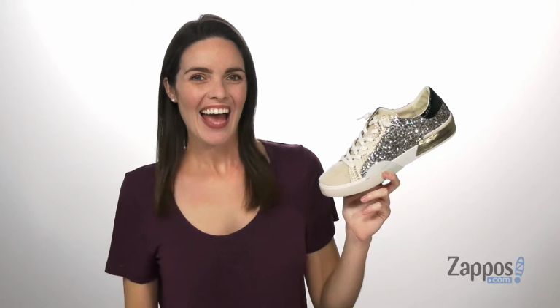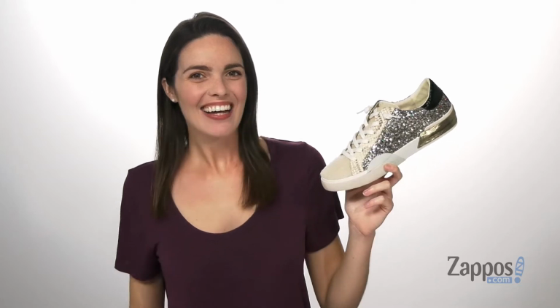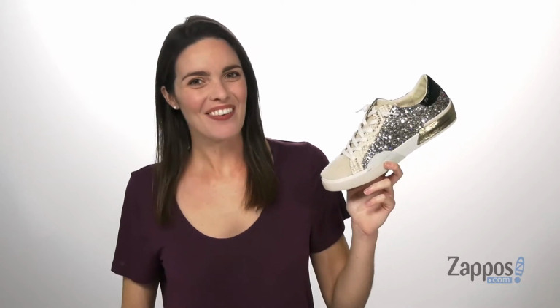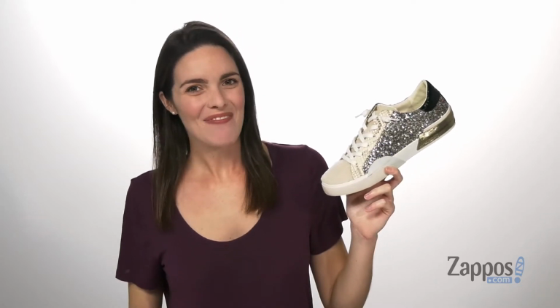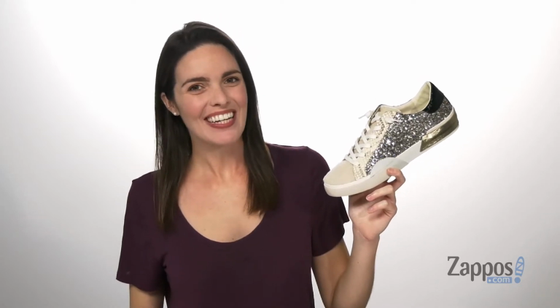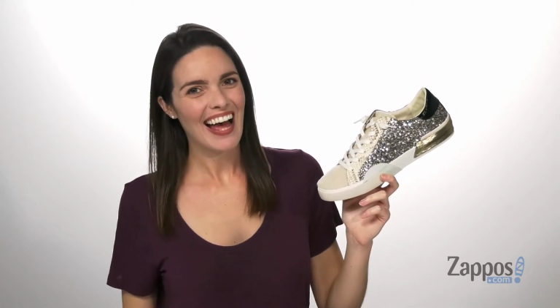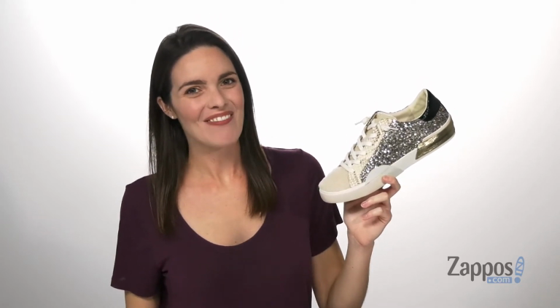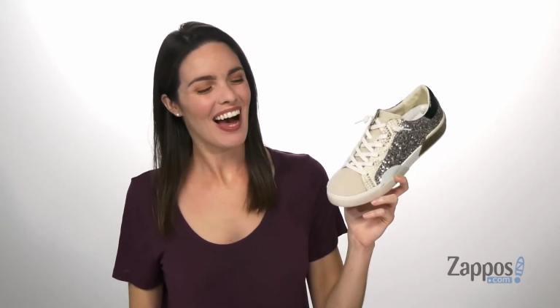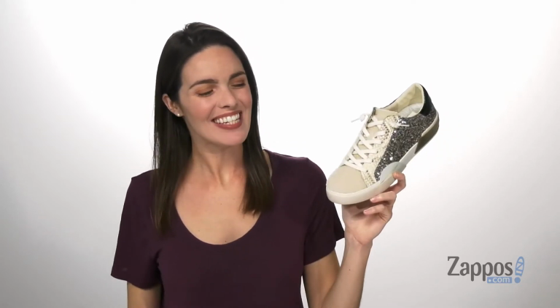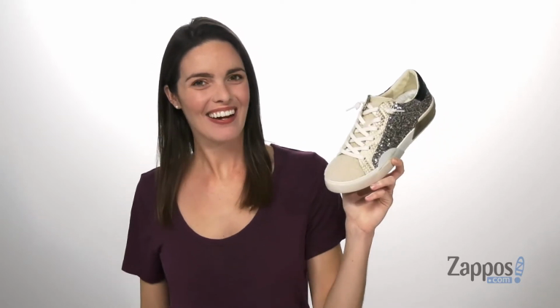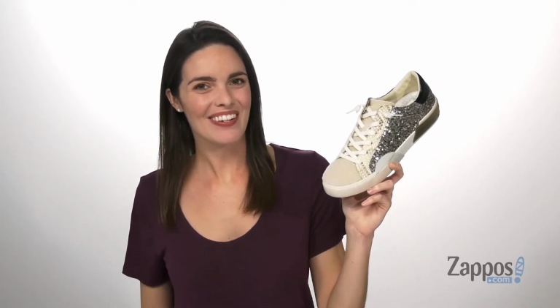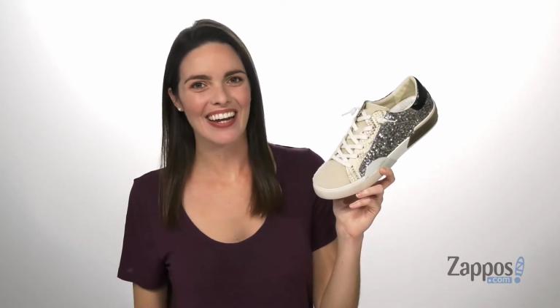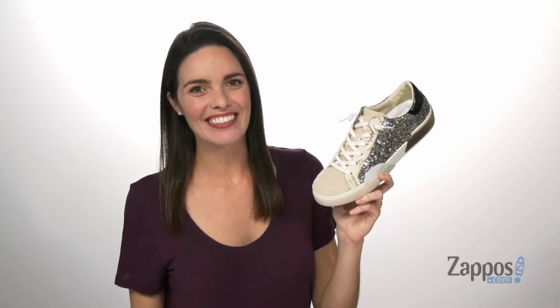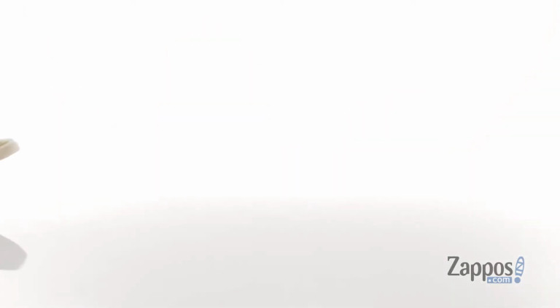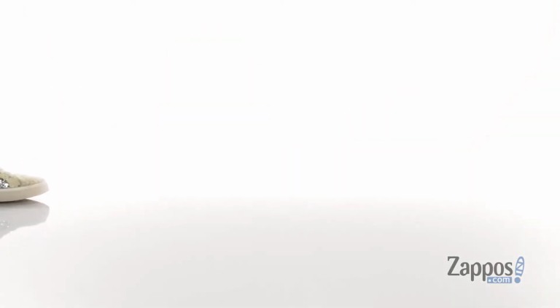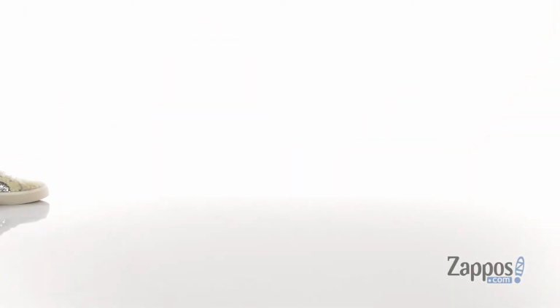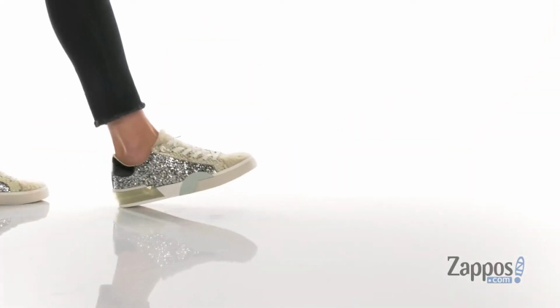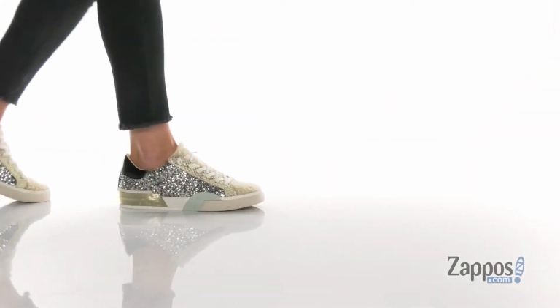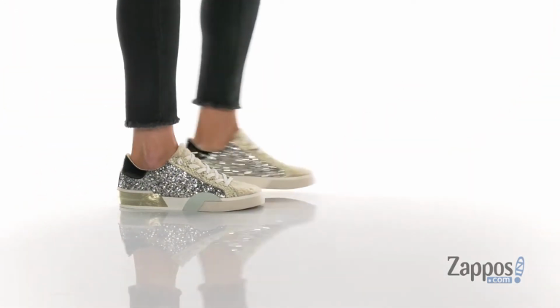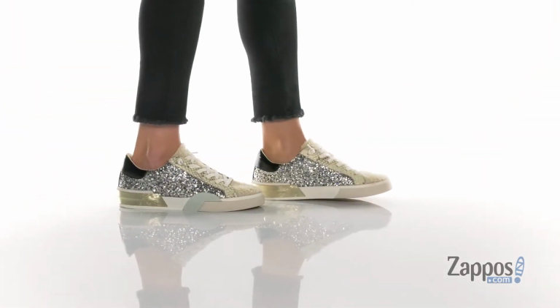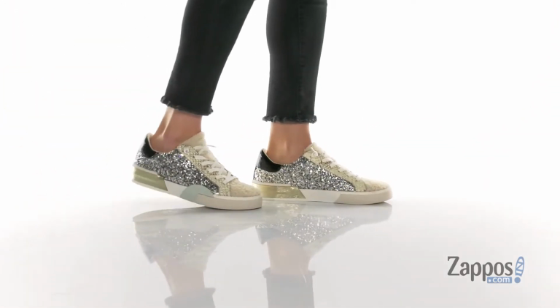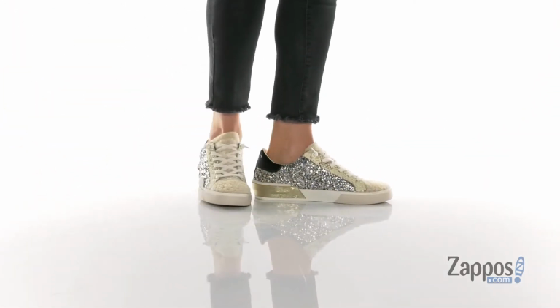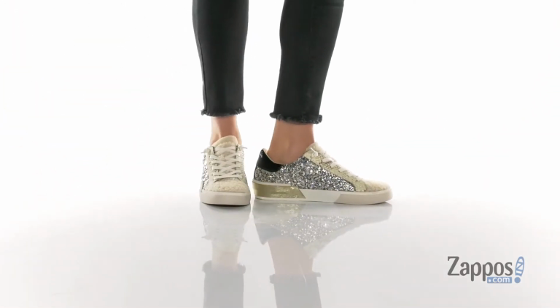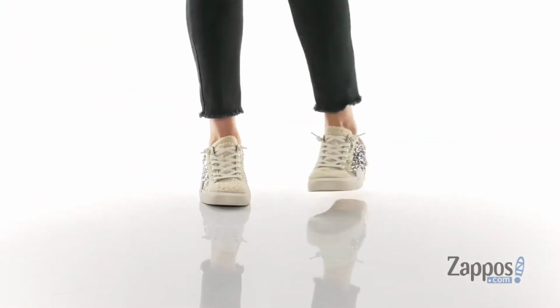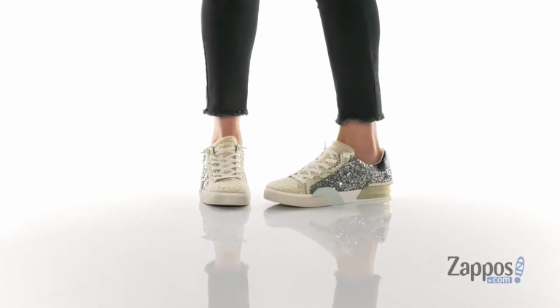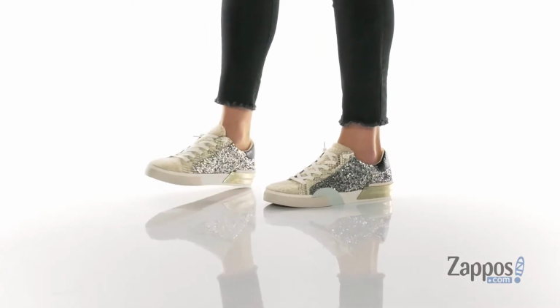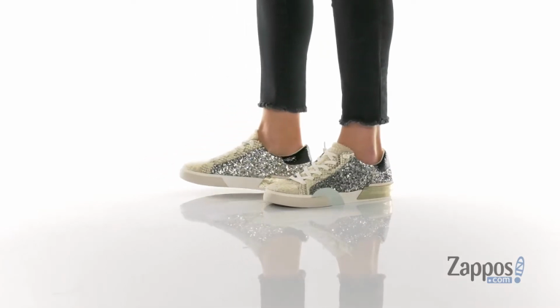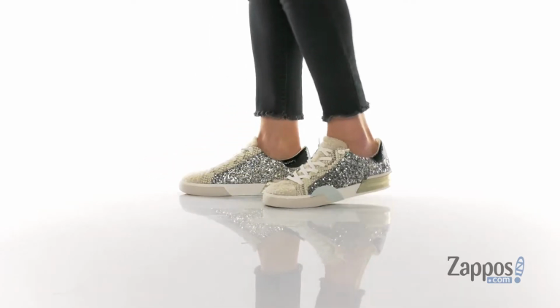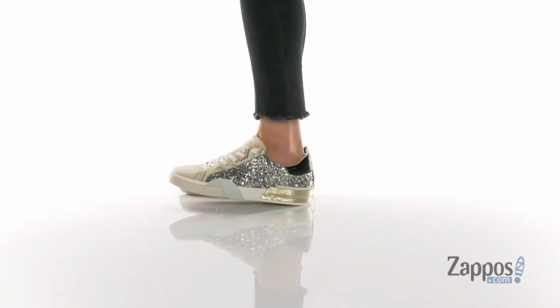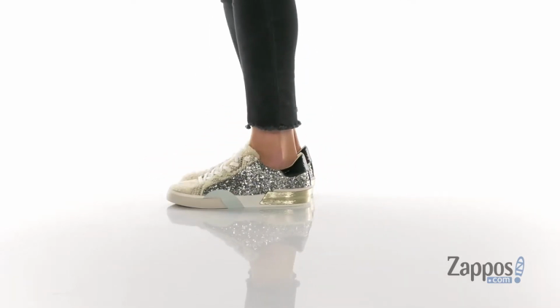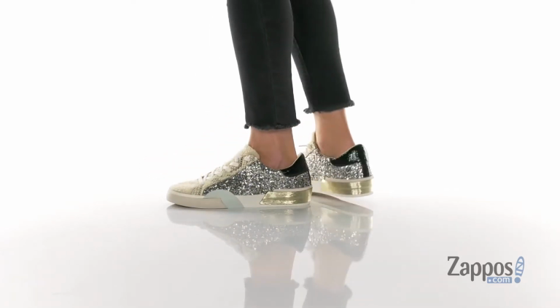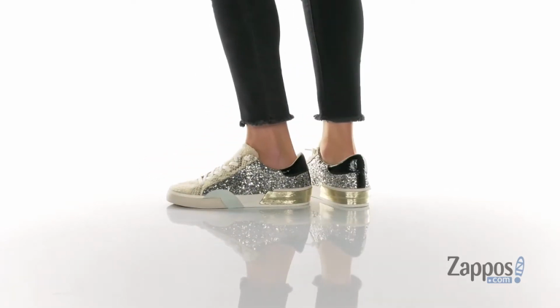Heya, Zoey from Zappos here, and I'm showing off this sneaker from Dolce Vita. If you are so tired of boring and basic sneakers,